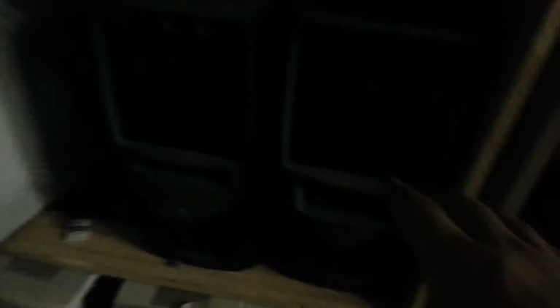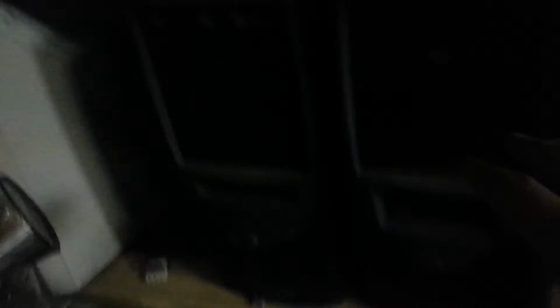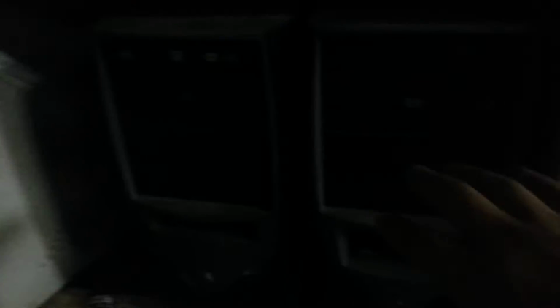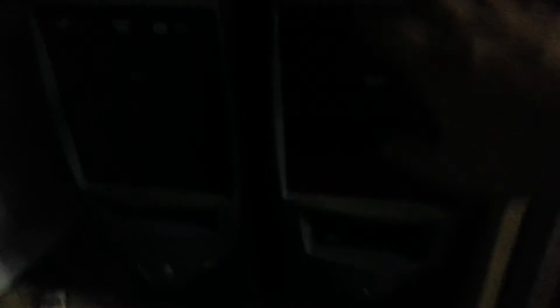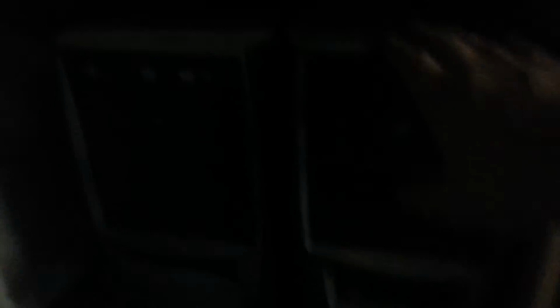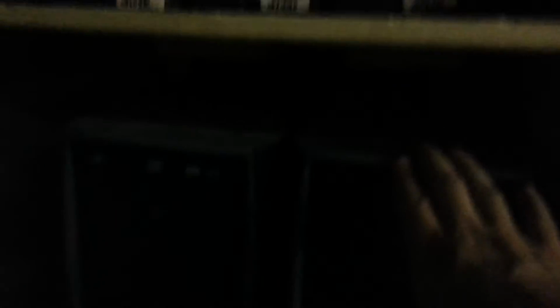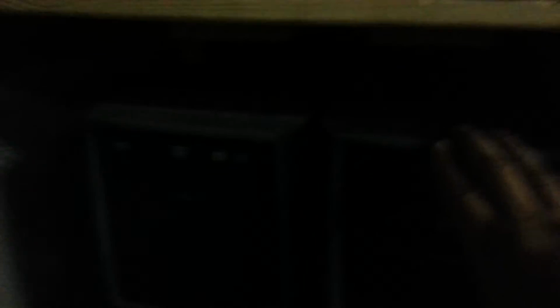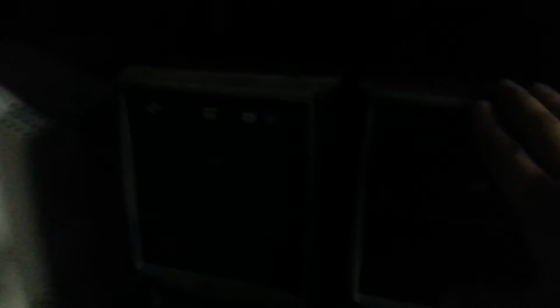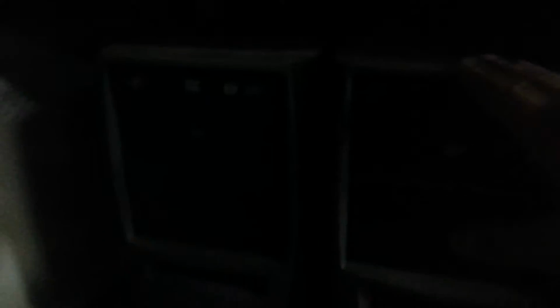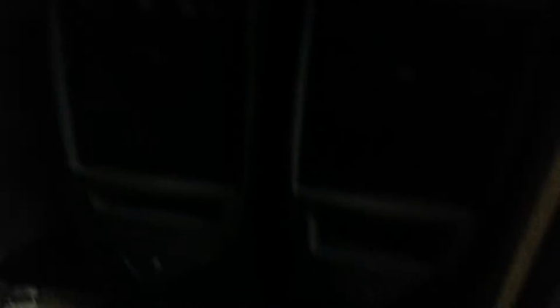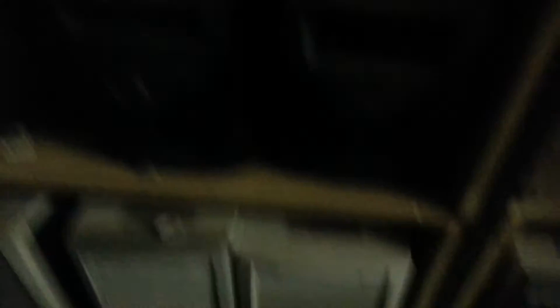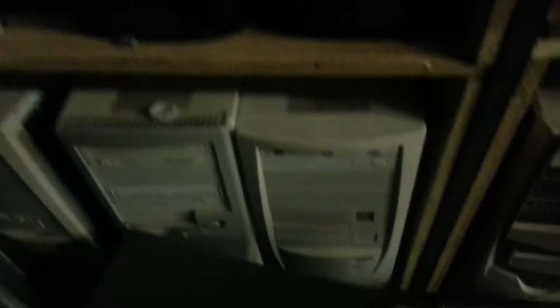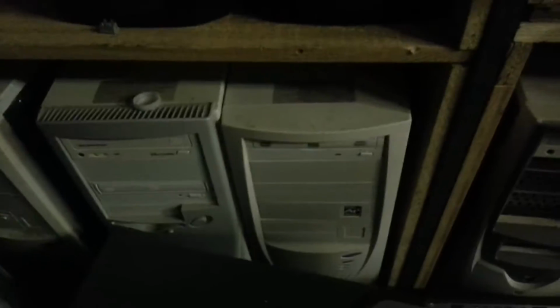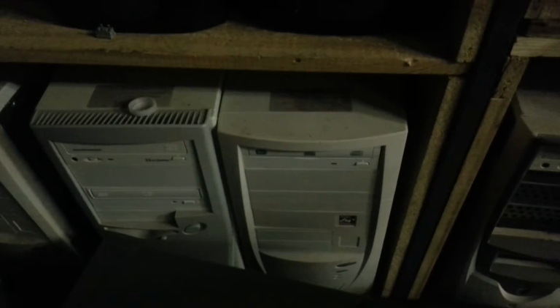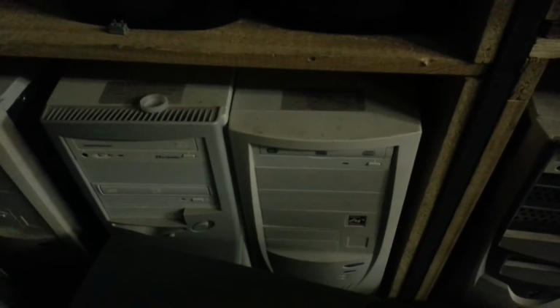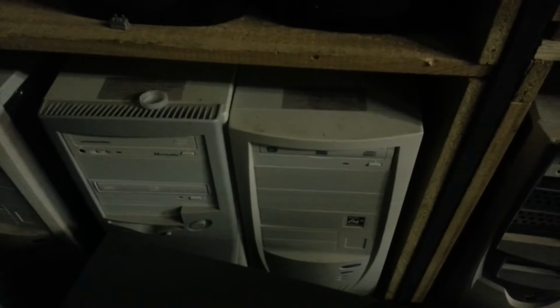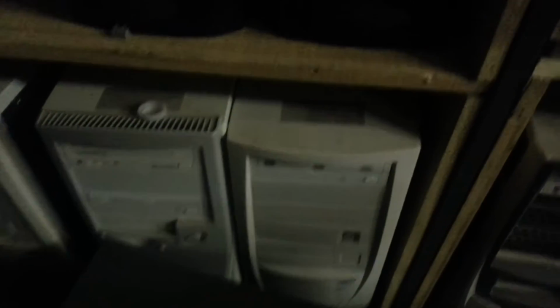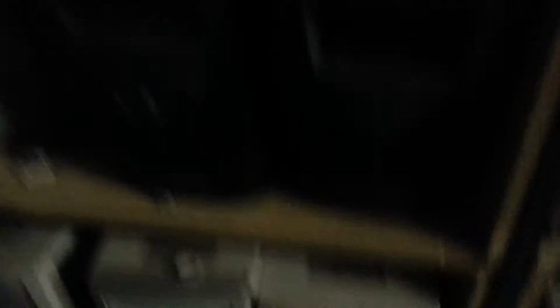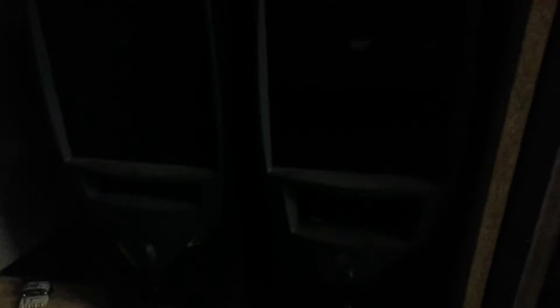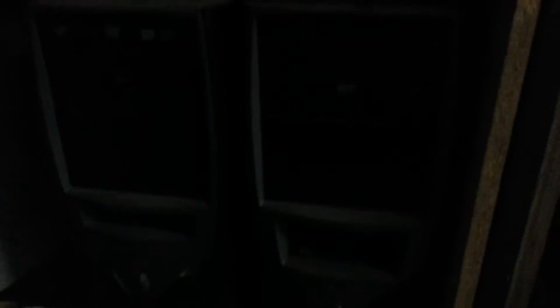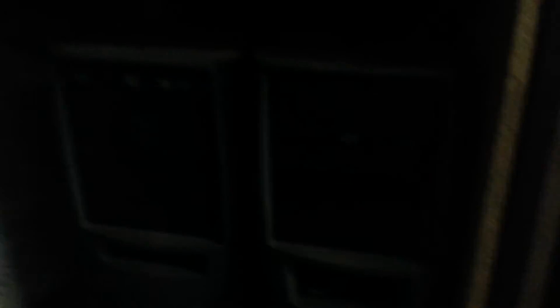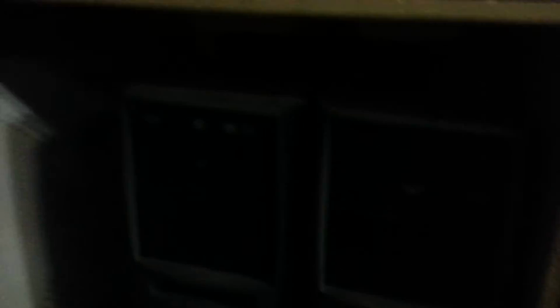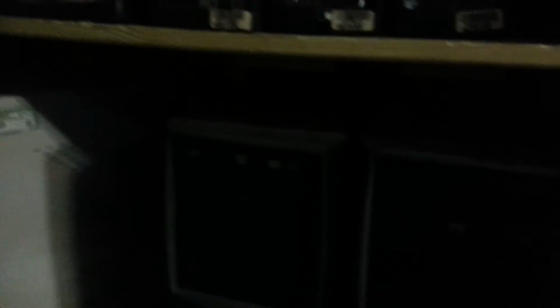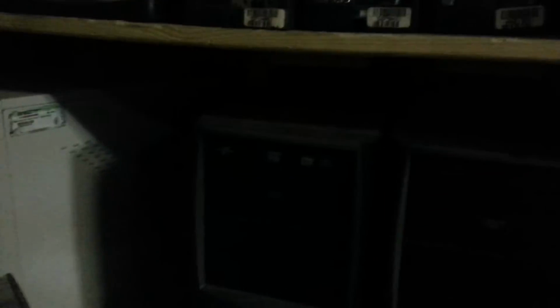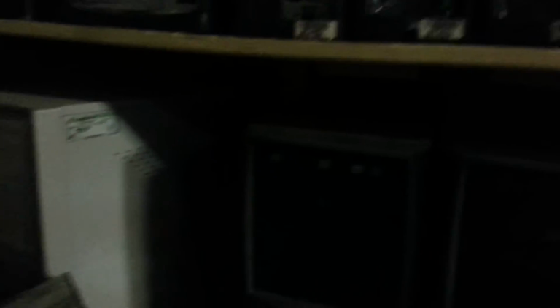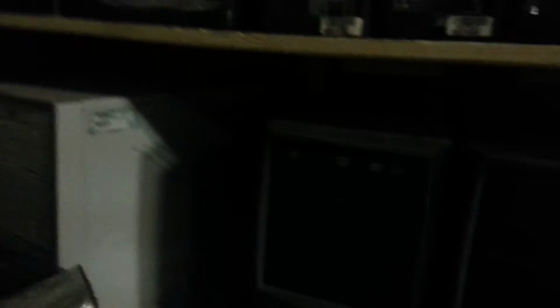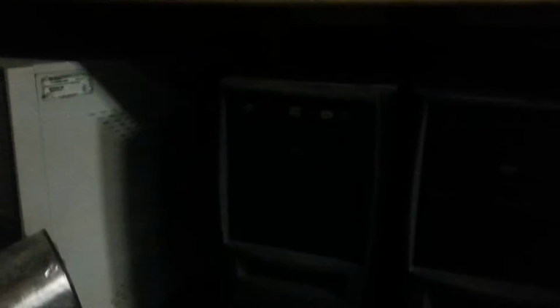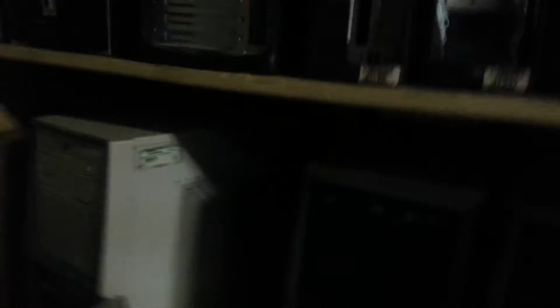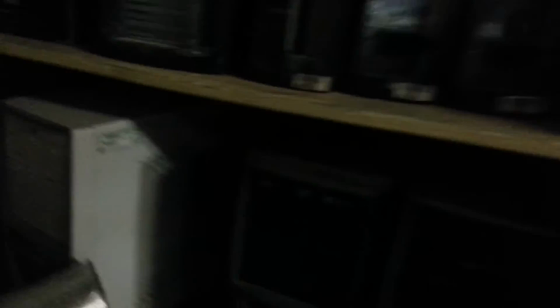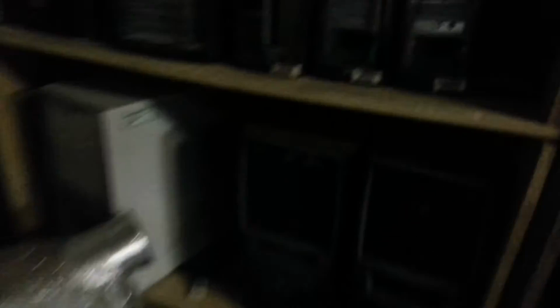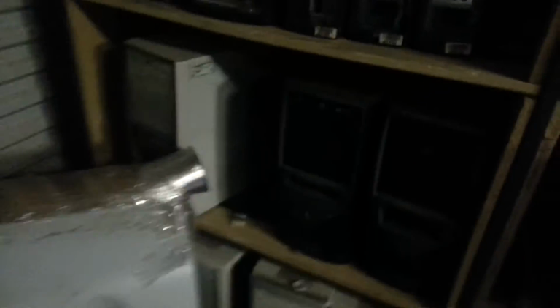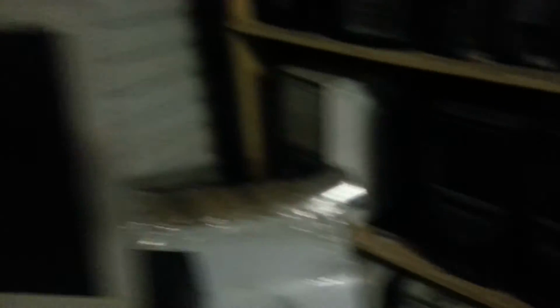Here are some computers that we painted. They were that color and we made them black and gray, which looks quite nice.